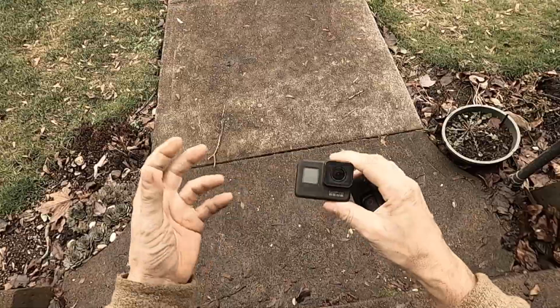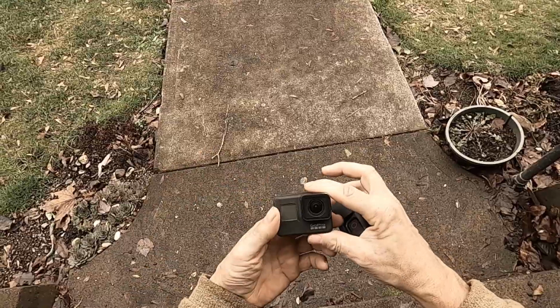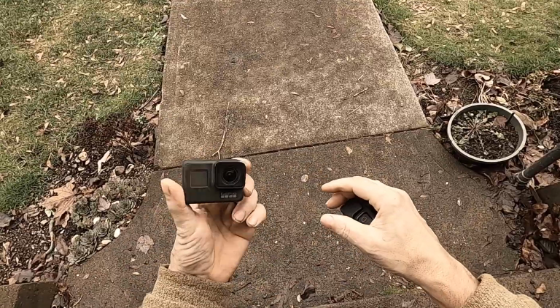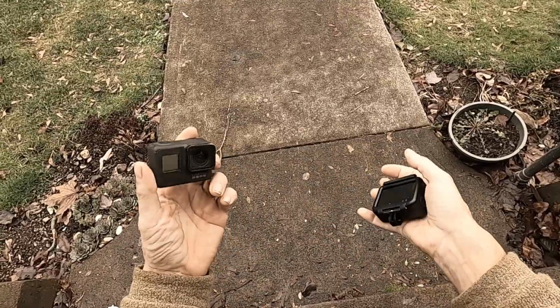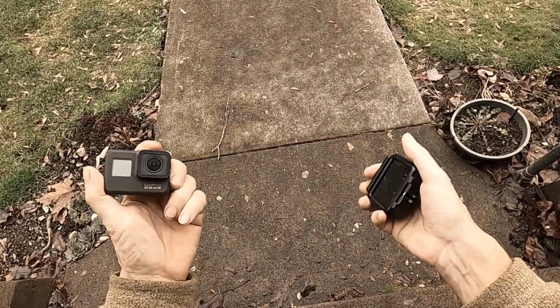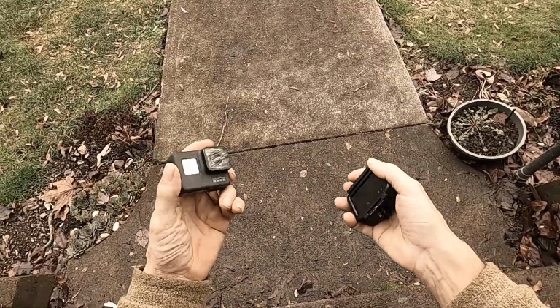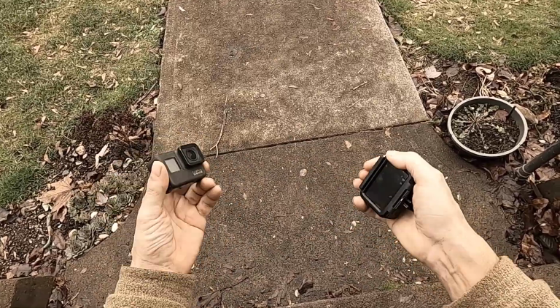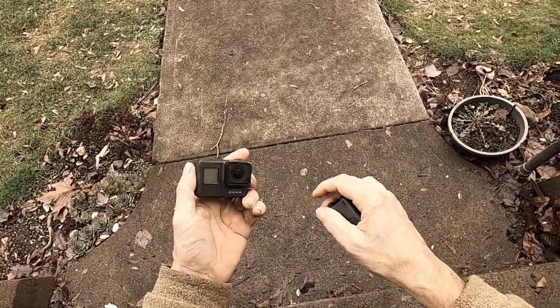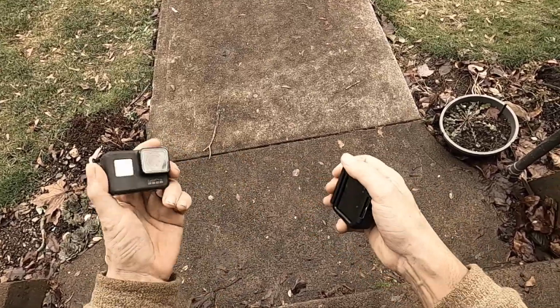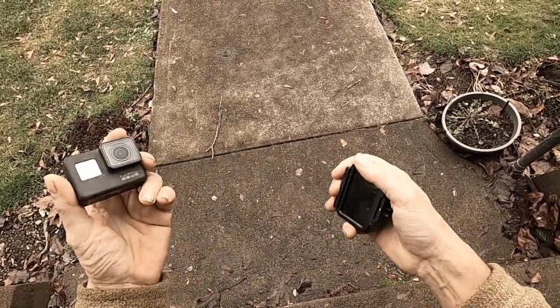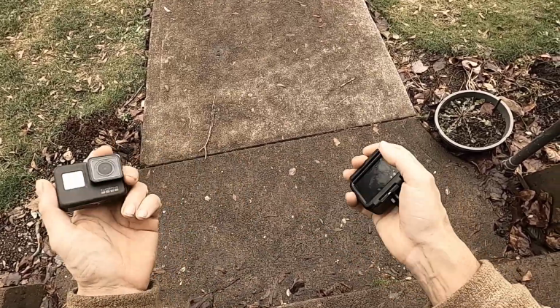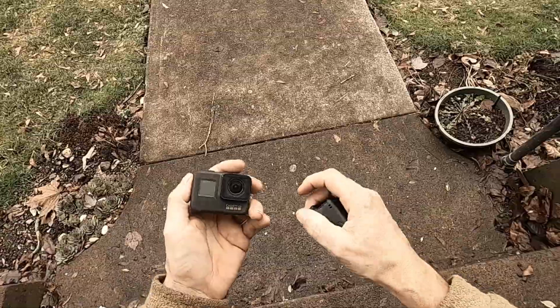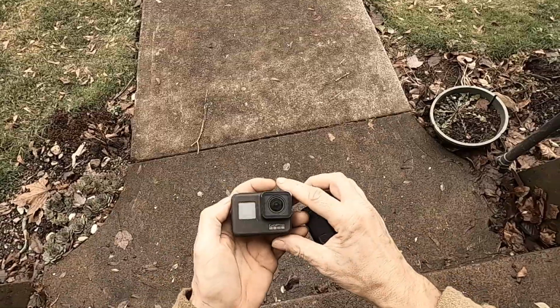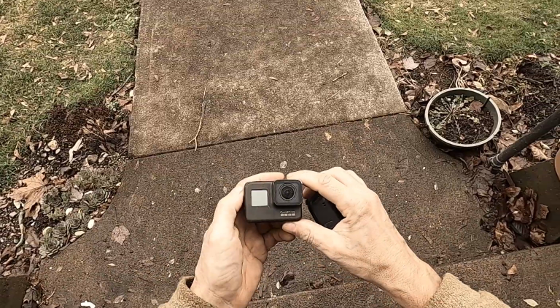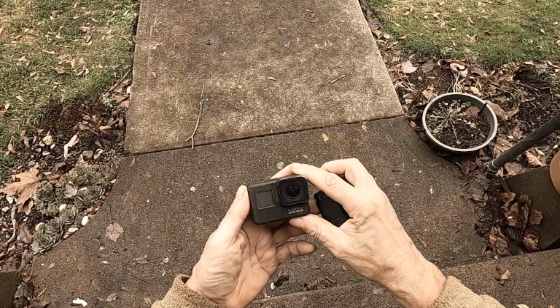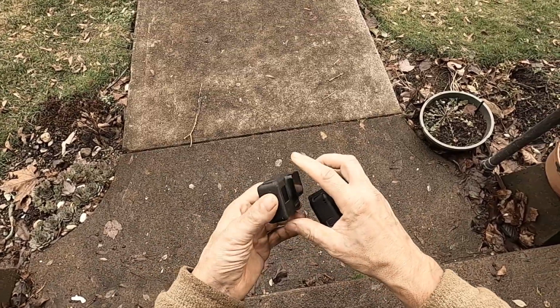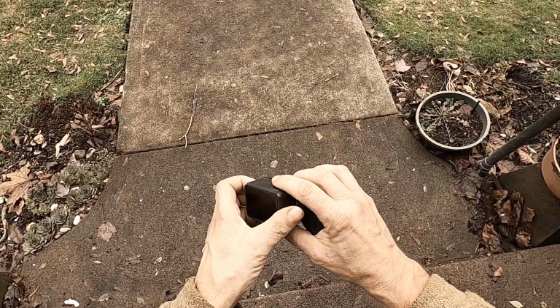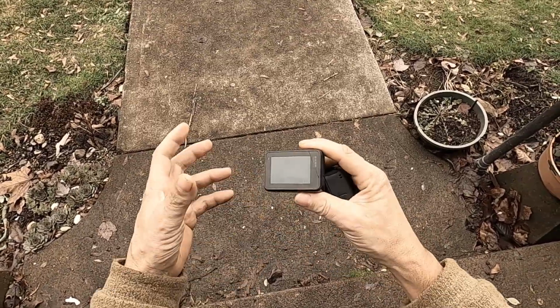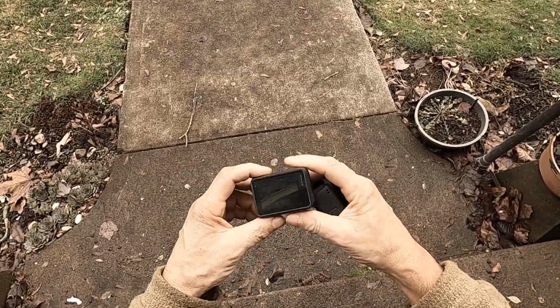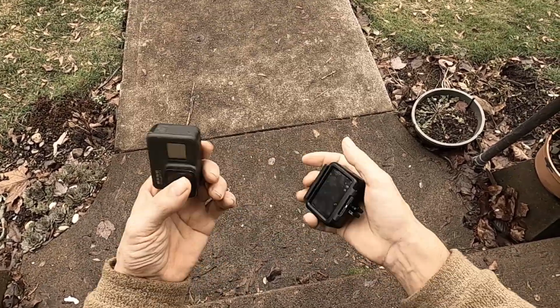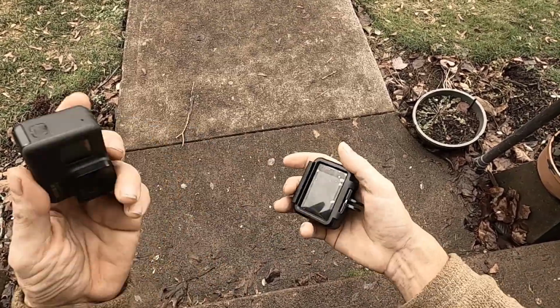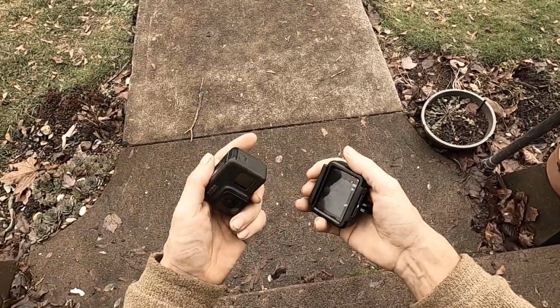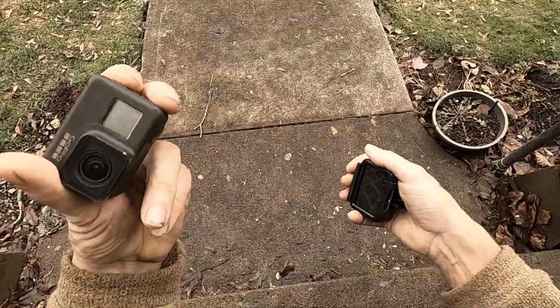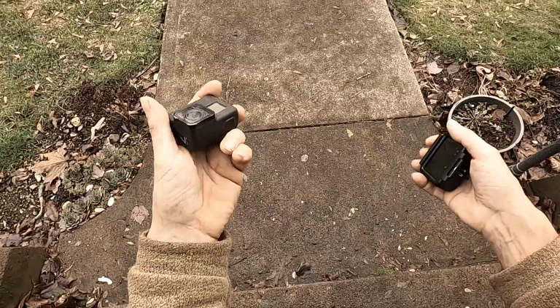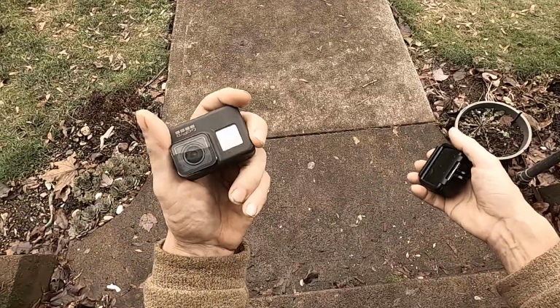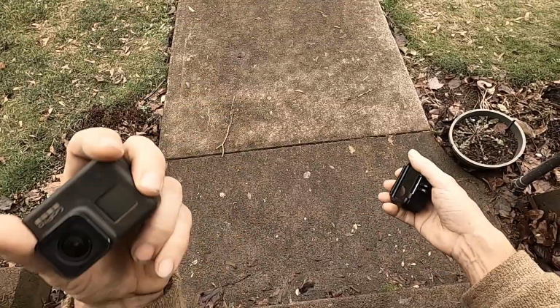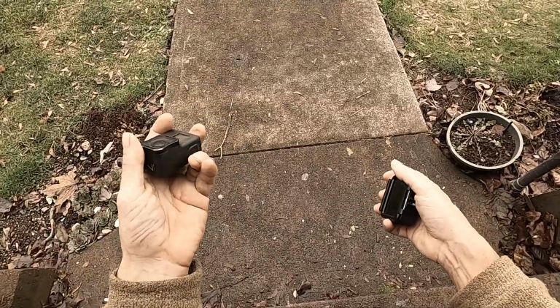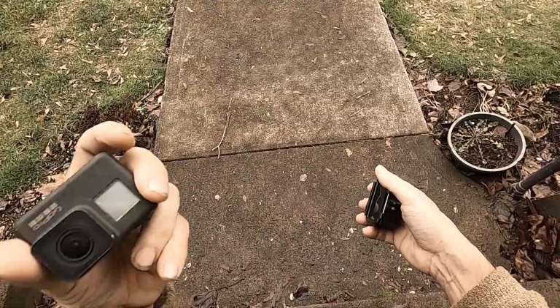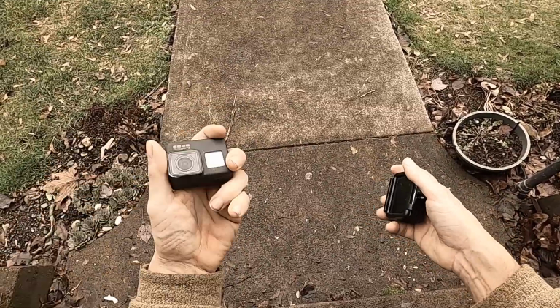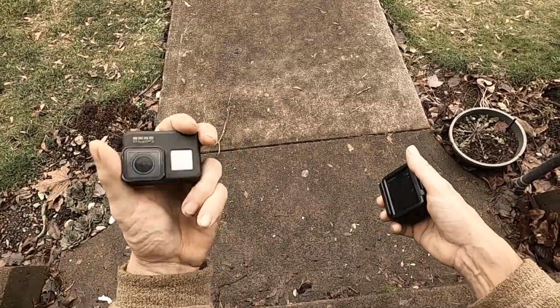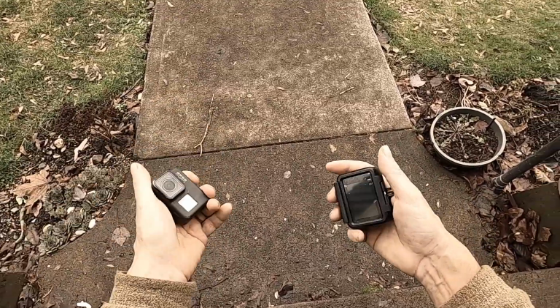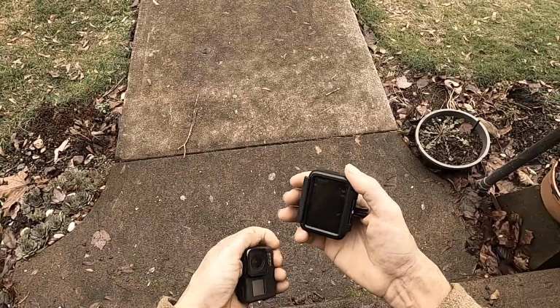I did buy both of them — both these cameras from a reputable place: Best Buy. They are both the Hero 7 and 8 Black, and both cameras had serial numbers on them.